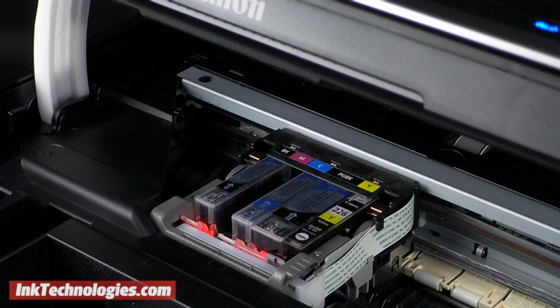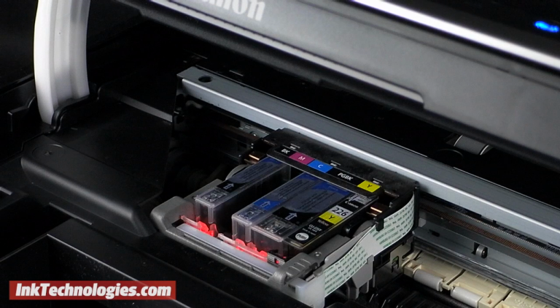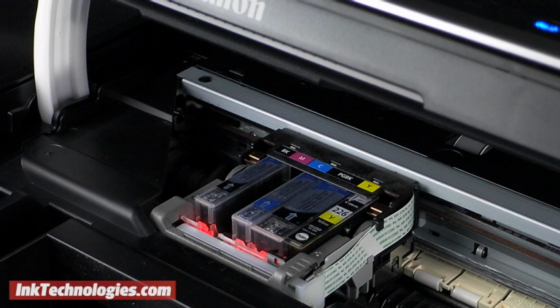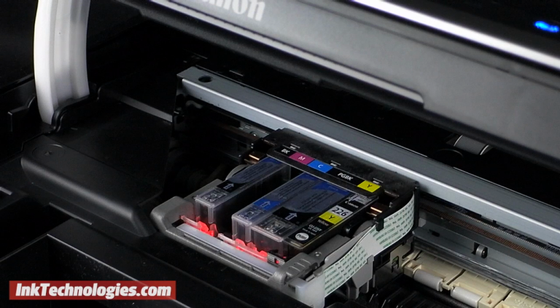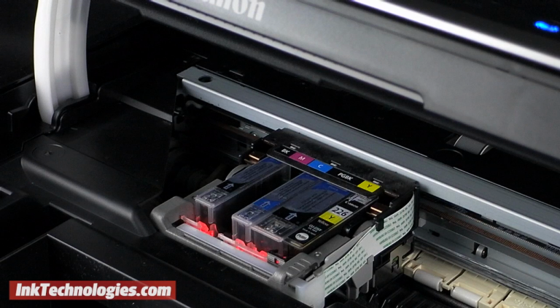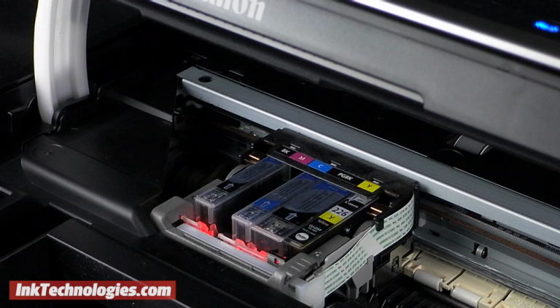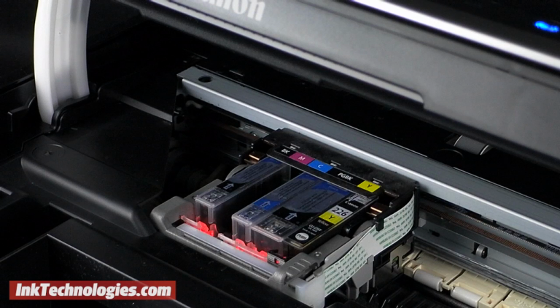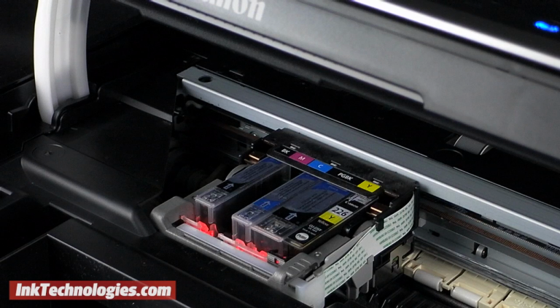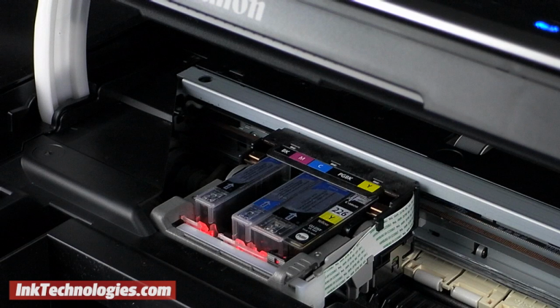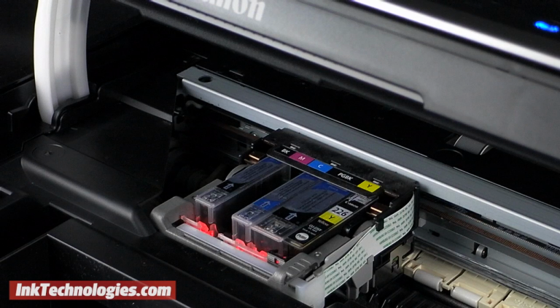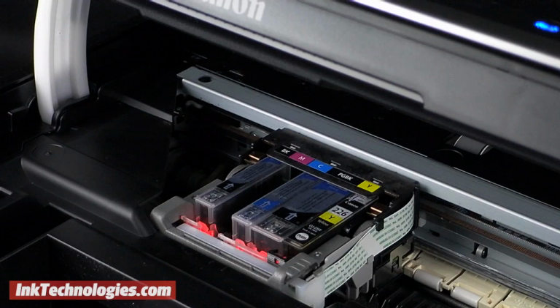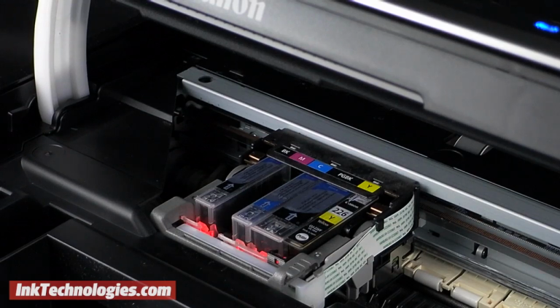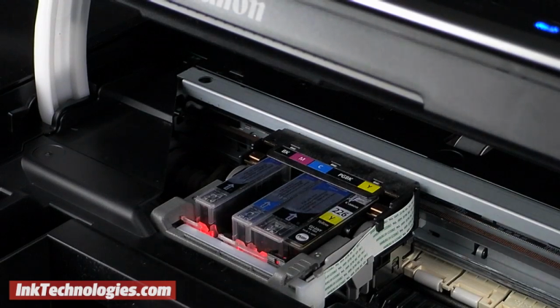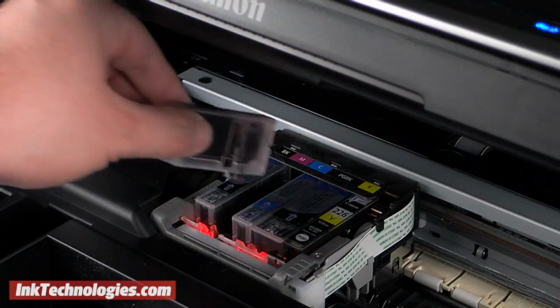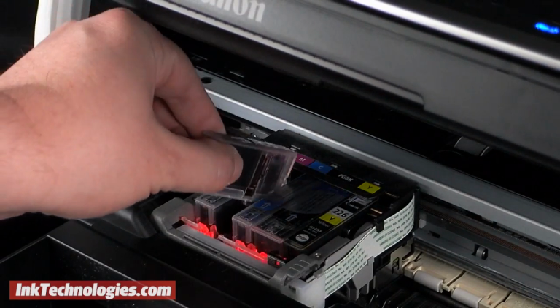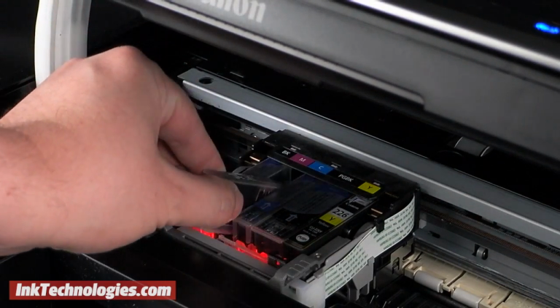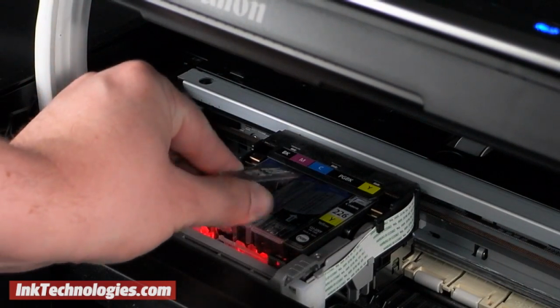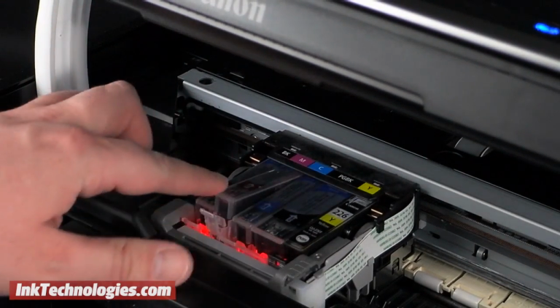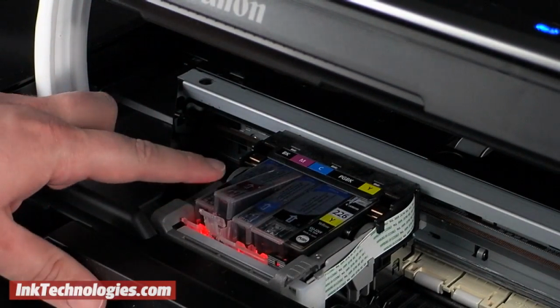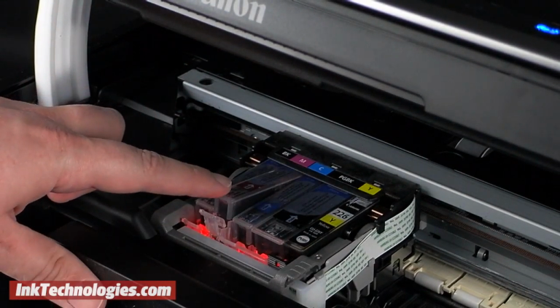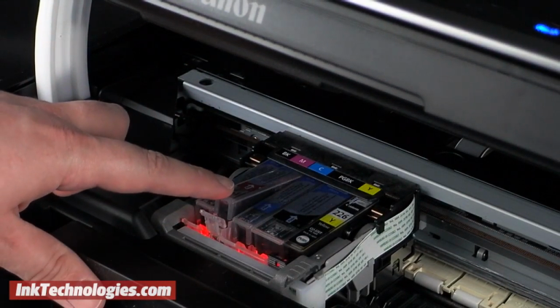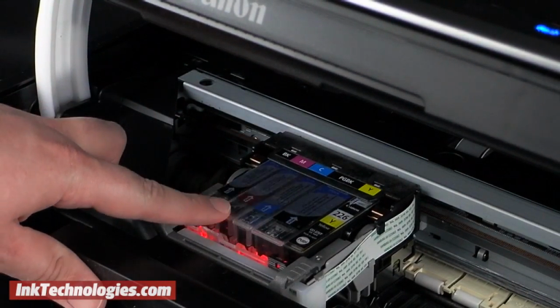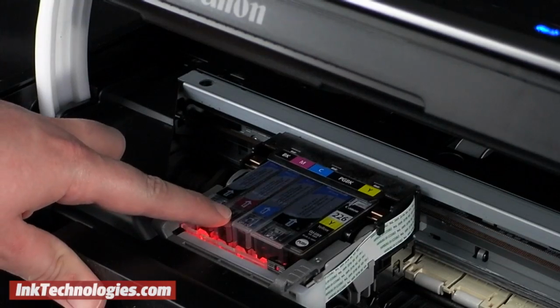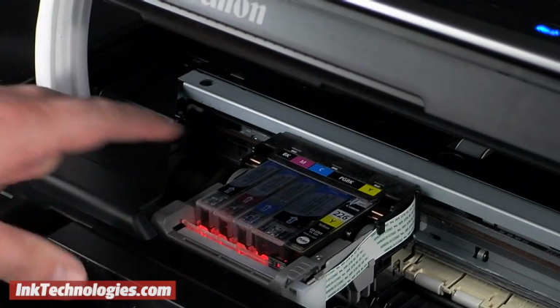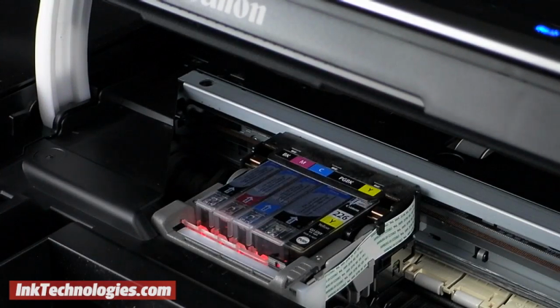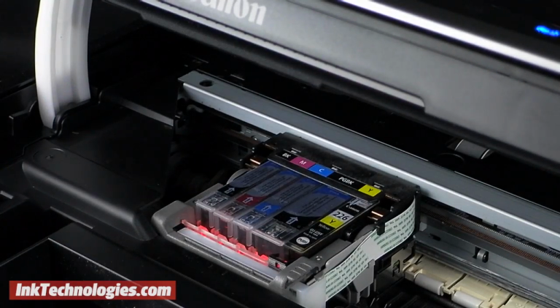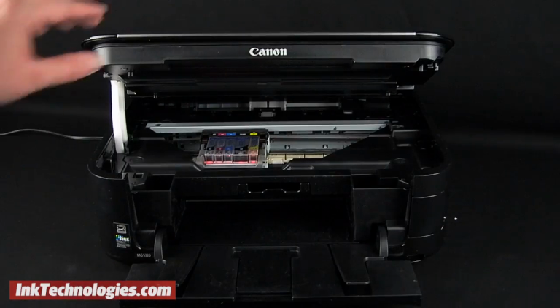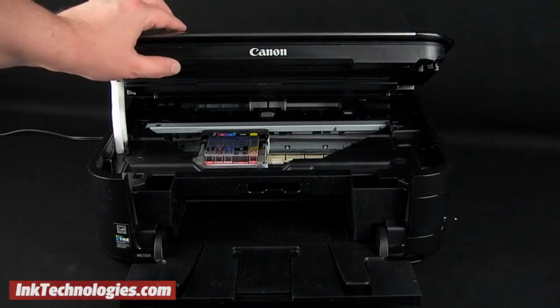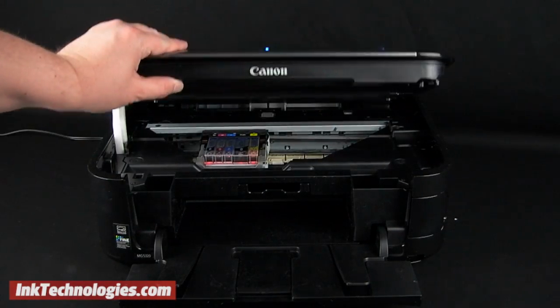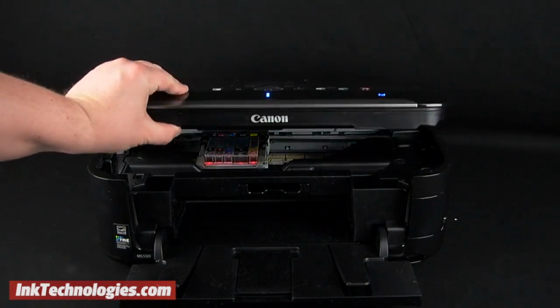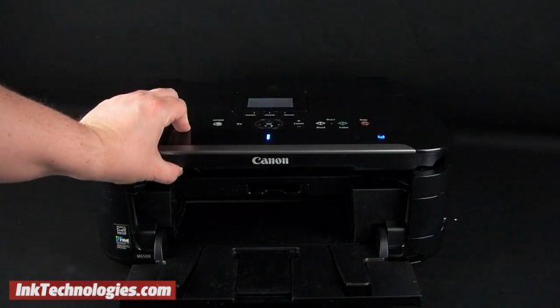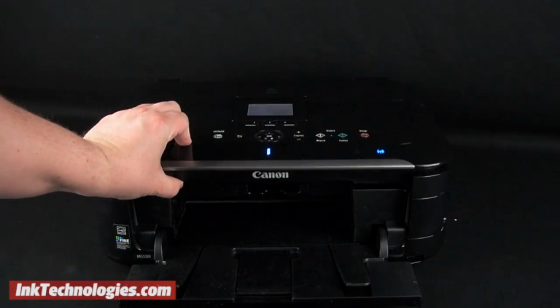Return to the printer and insert the Canon MX882 cartridge into the opening. You will need to tilt the front downward slightly and slide it into place. You can then press down on the top until it snaps. Carefully lower the top cover down to complete the process.